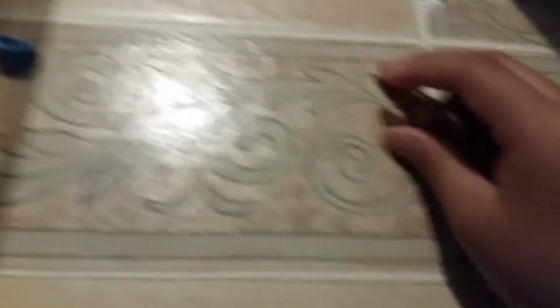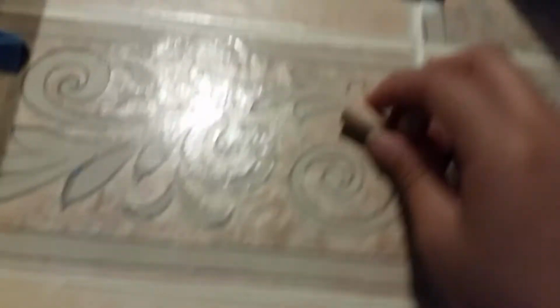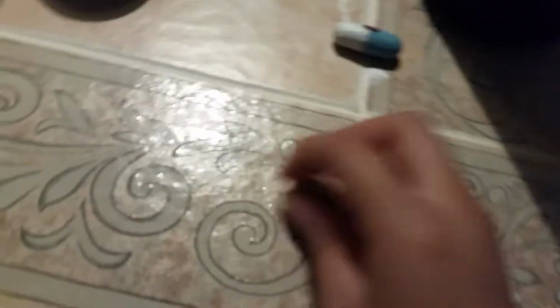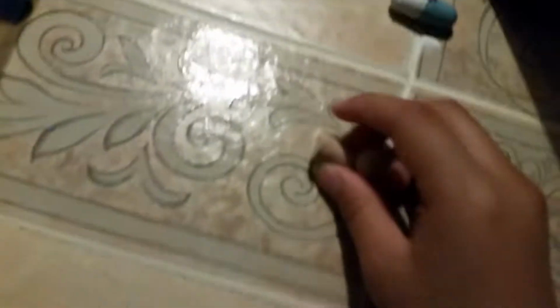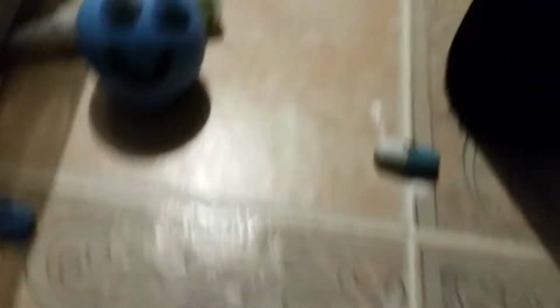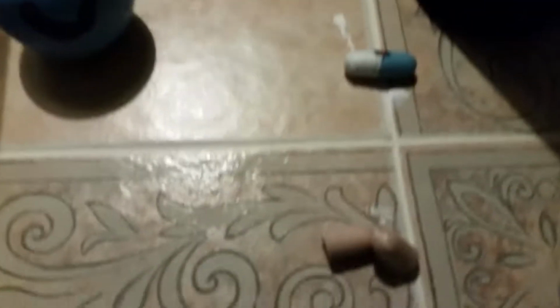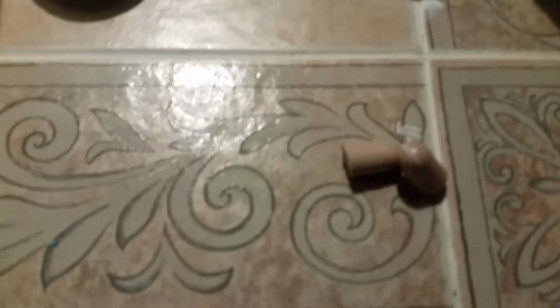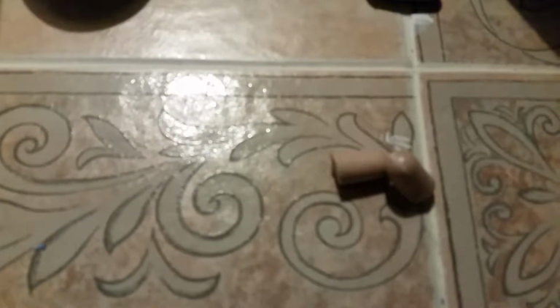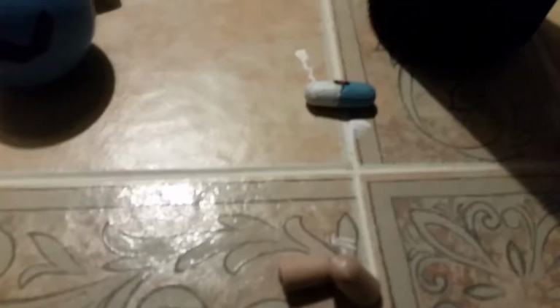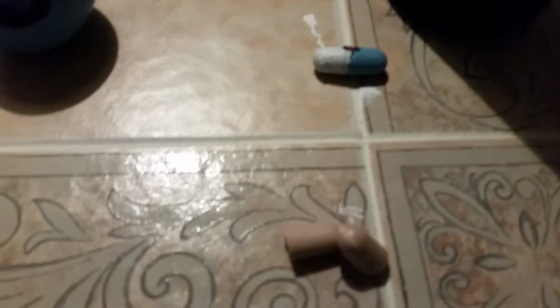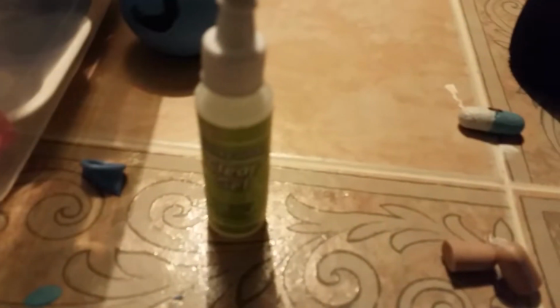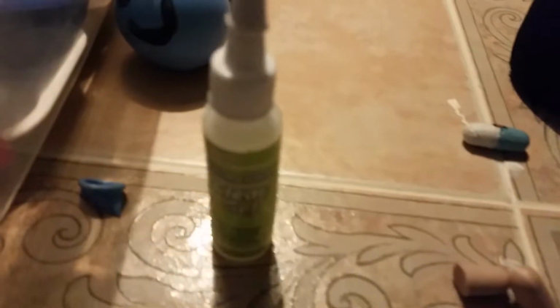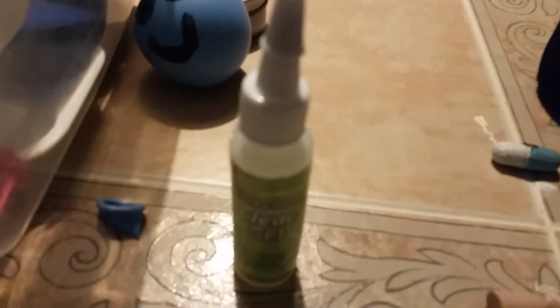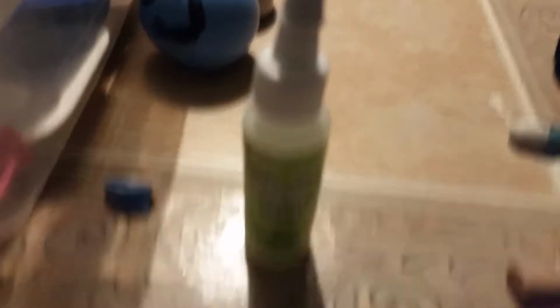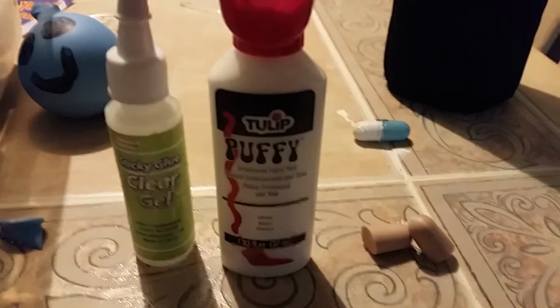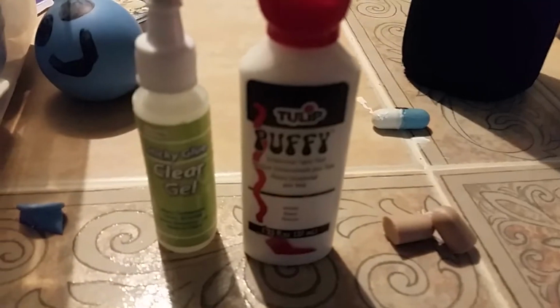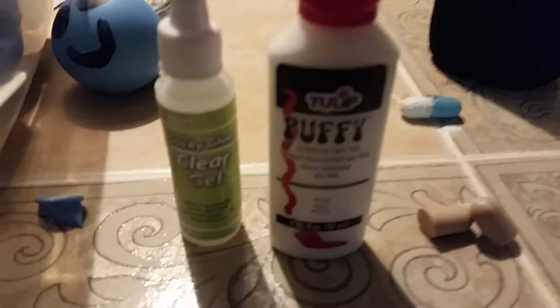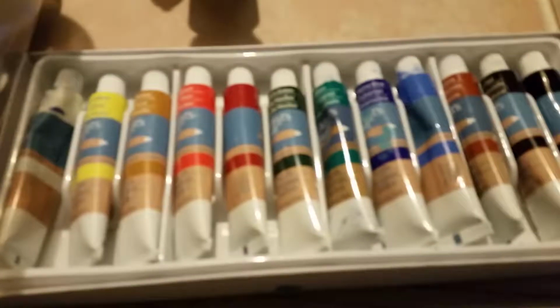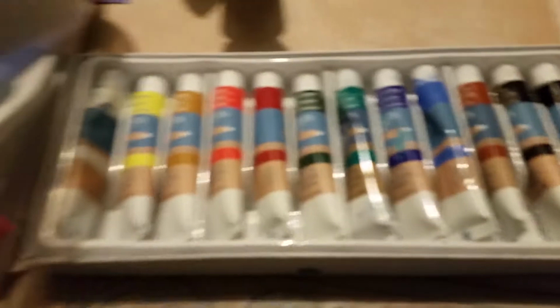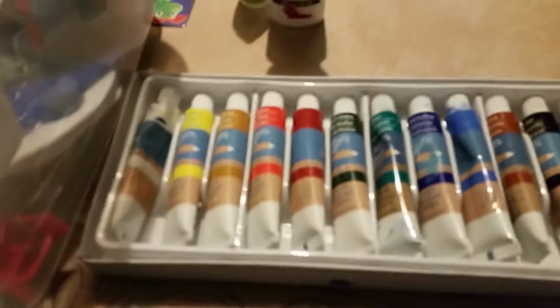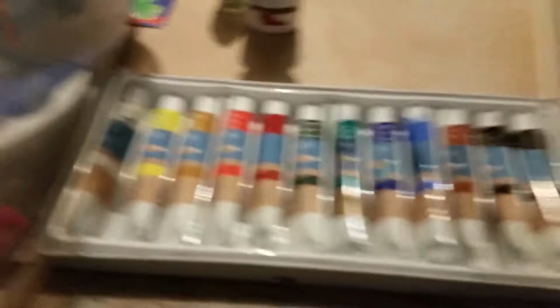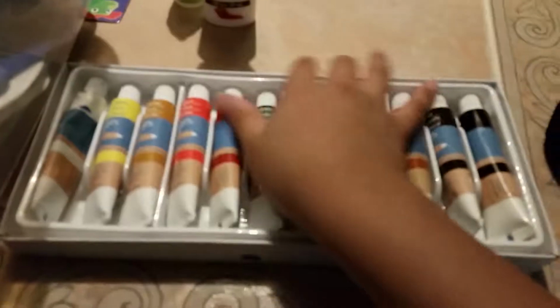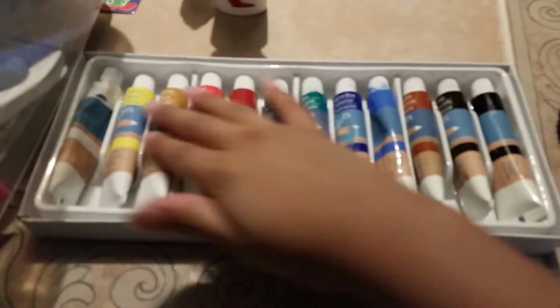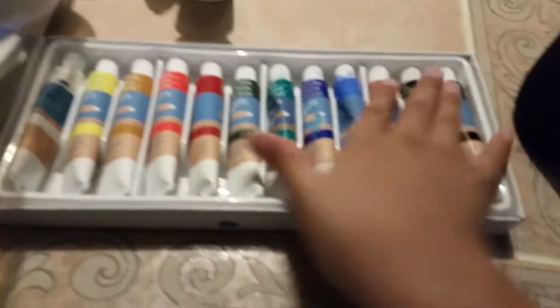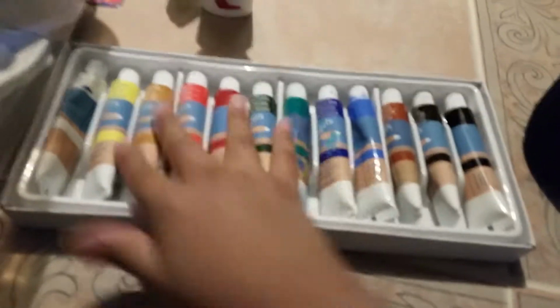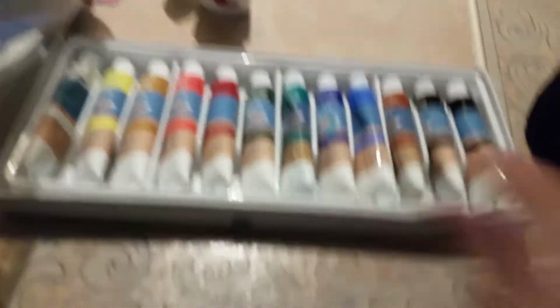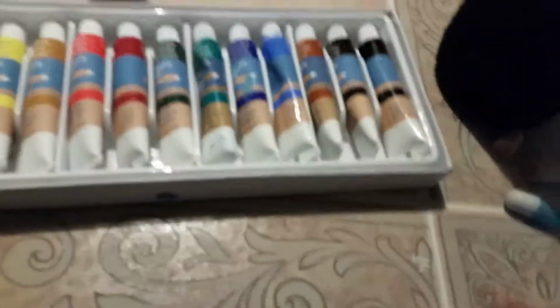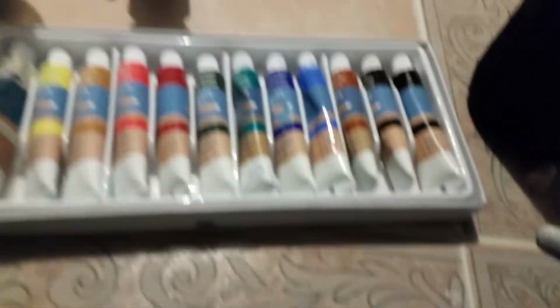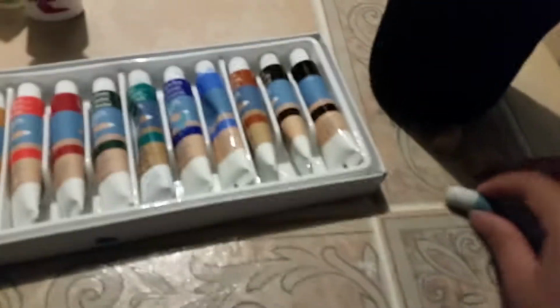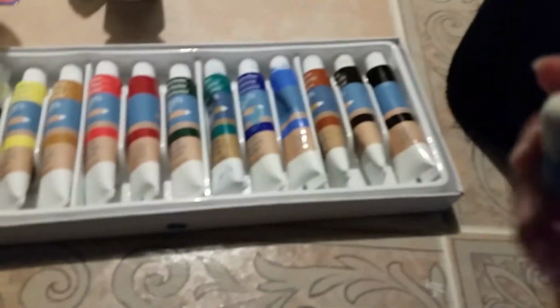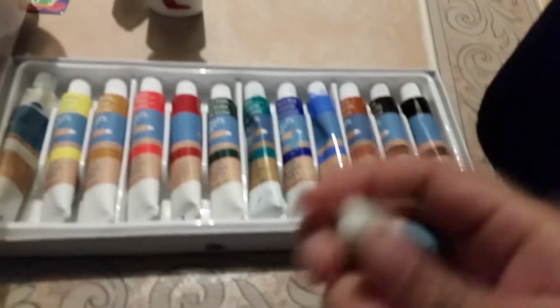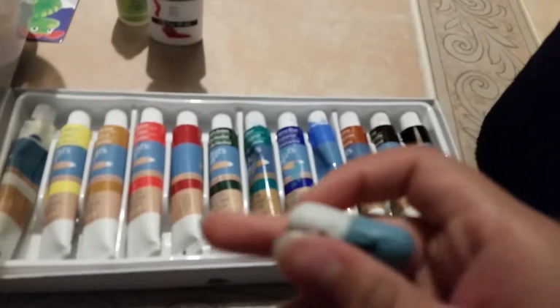Here are the materials you are going to need for this. You are going to need glue, puffy paint, and paint of your choice. I just got this whole pack, and it needs to be acrylic.